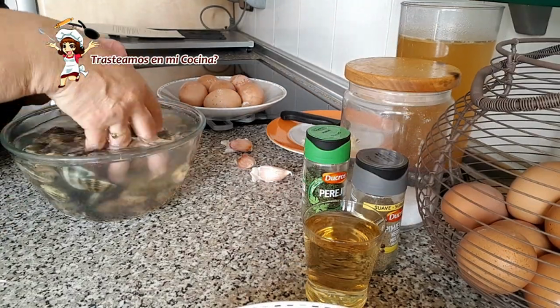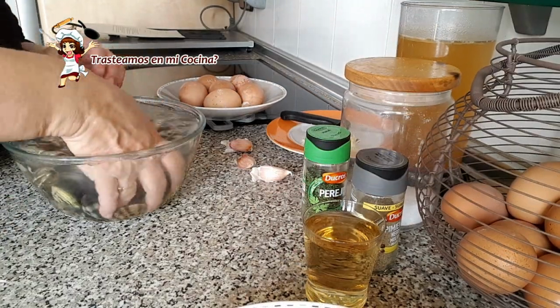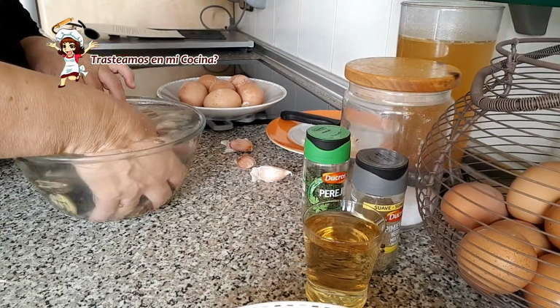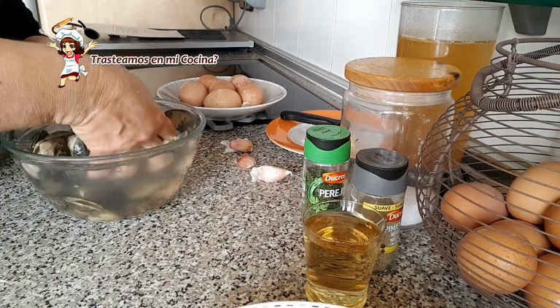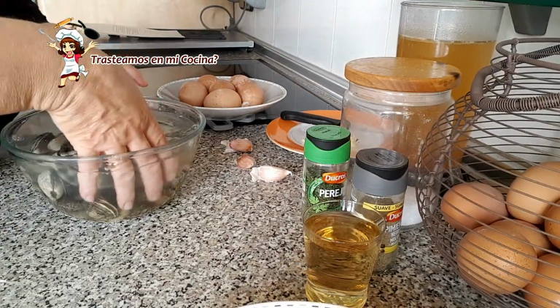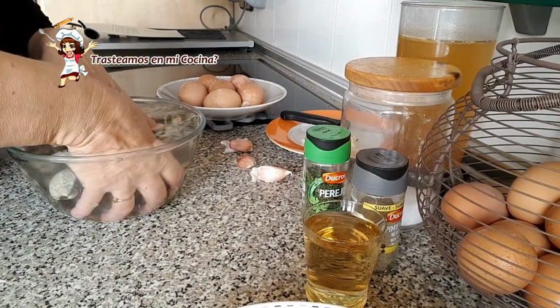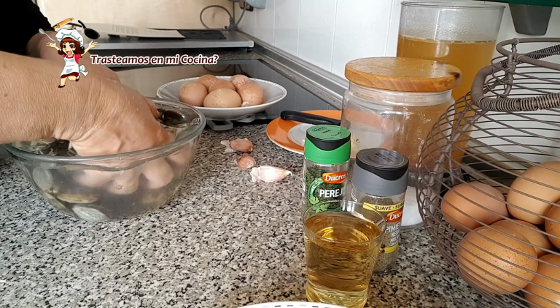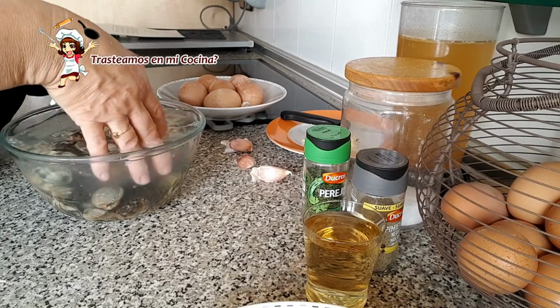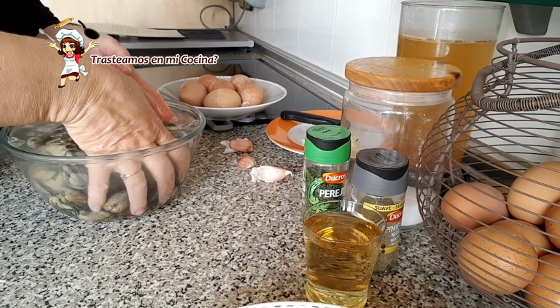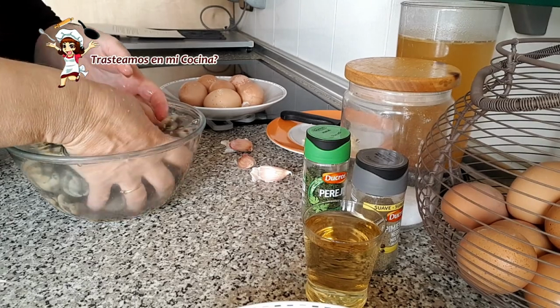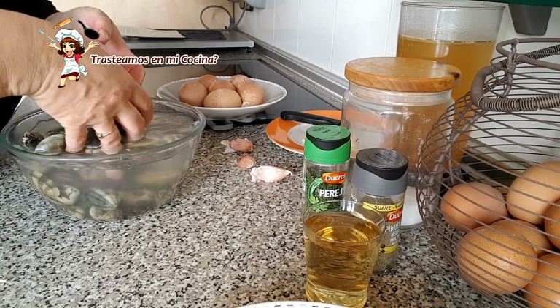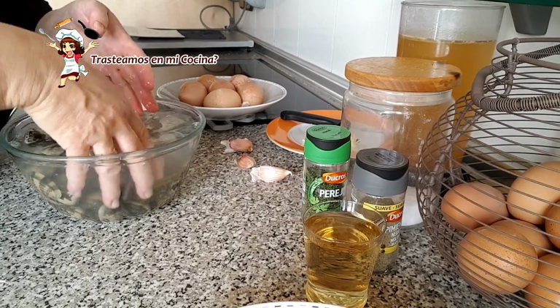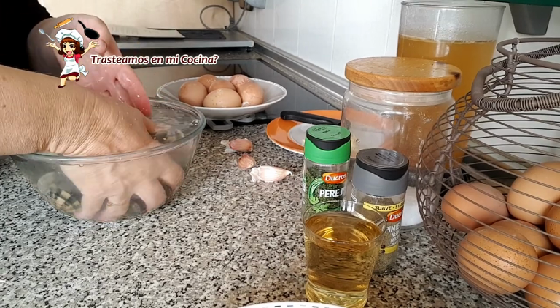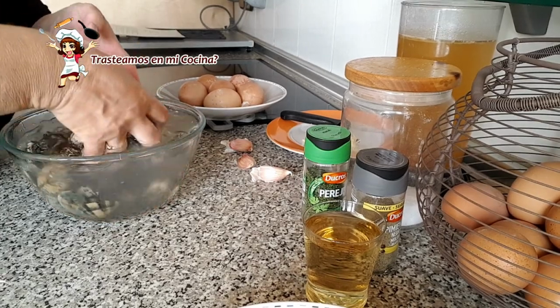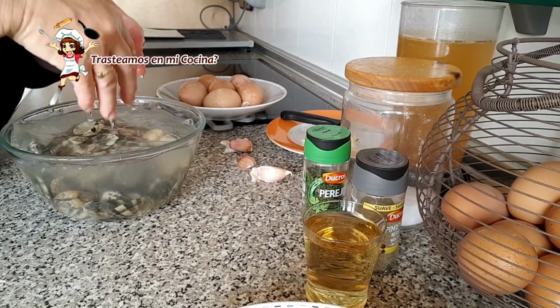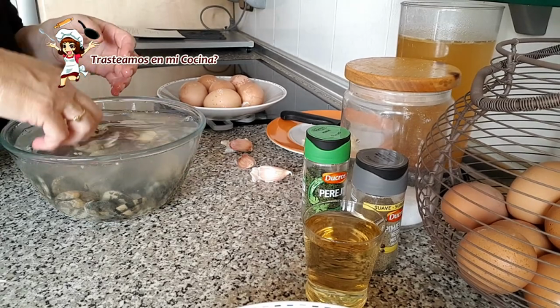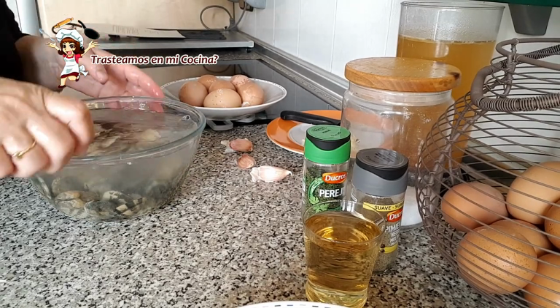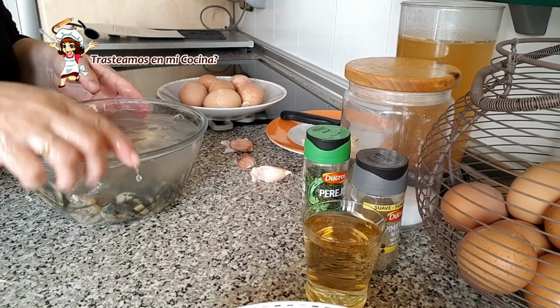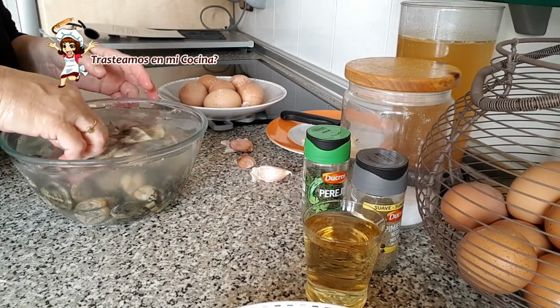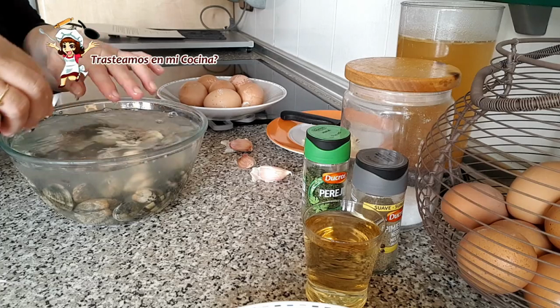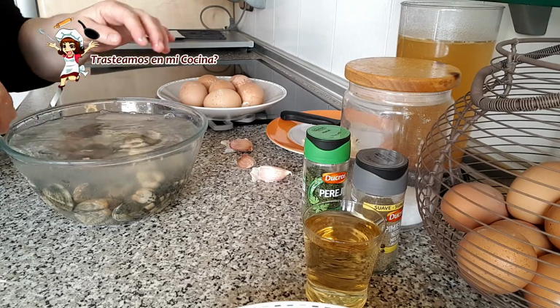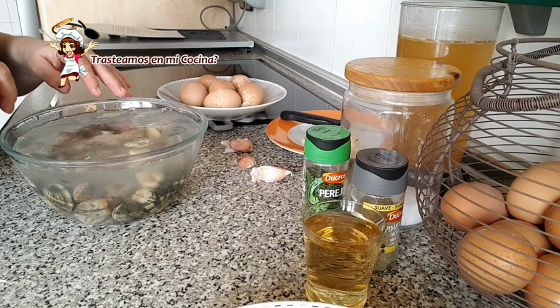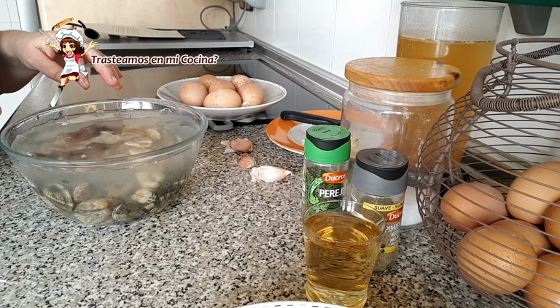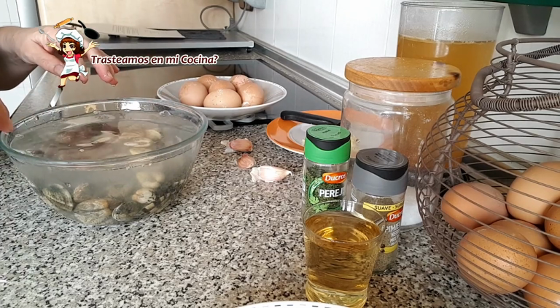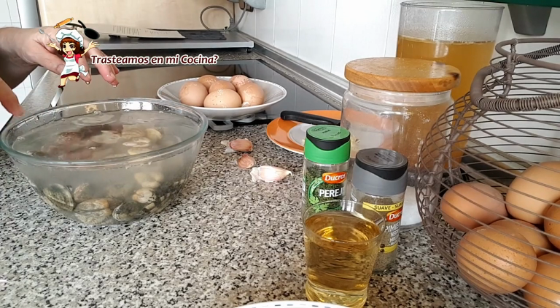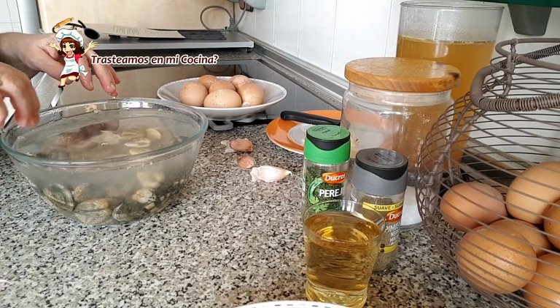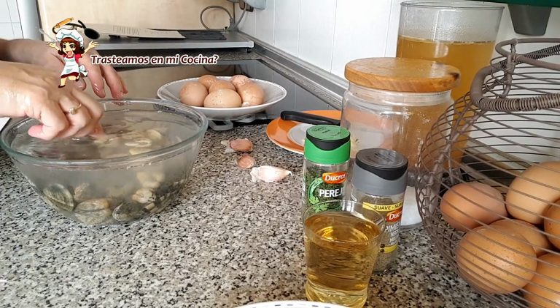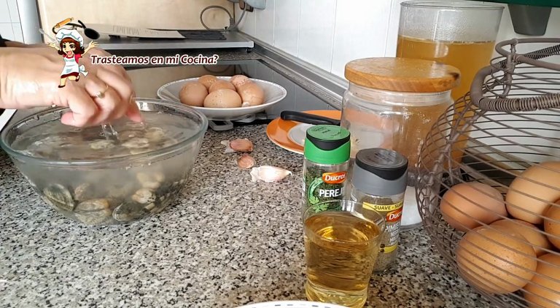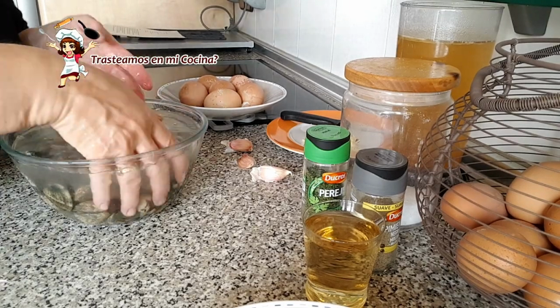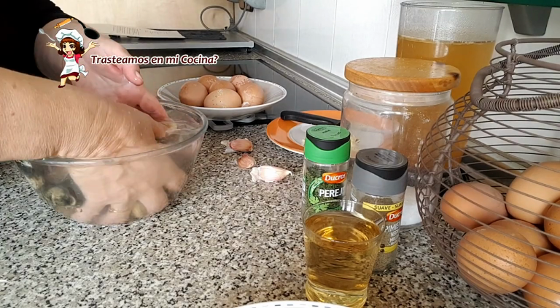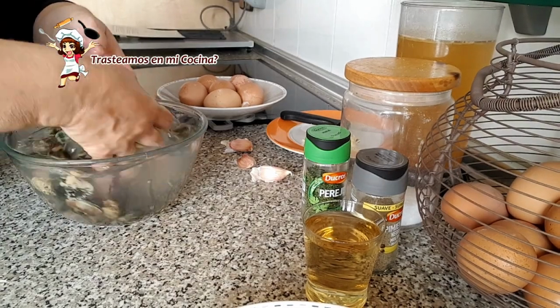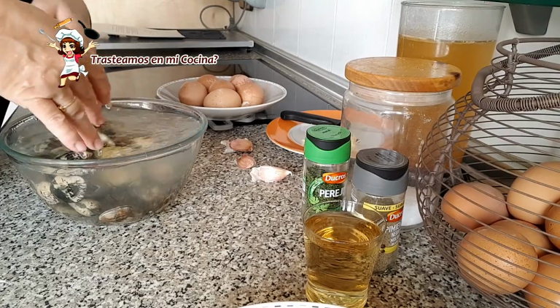Lavamos las almejas bajo el chorro de agua y las dejamos sumergidas en agua fría con una cucharada de sal por lo menos durante un par de horas. Así evitaremos encontrarnos la arena que puedan tener en su interior.